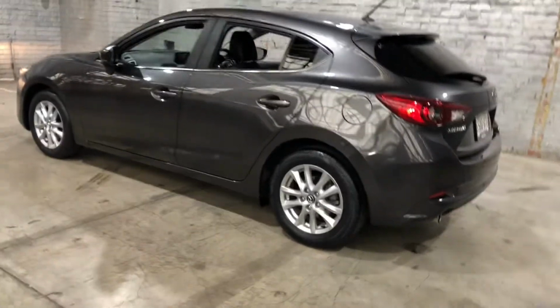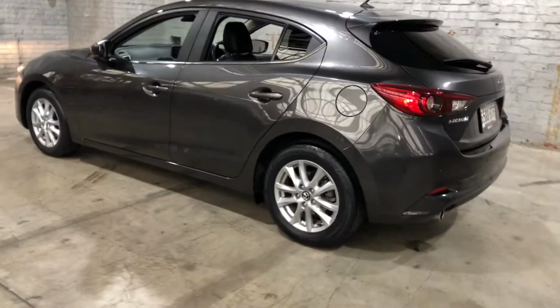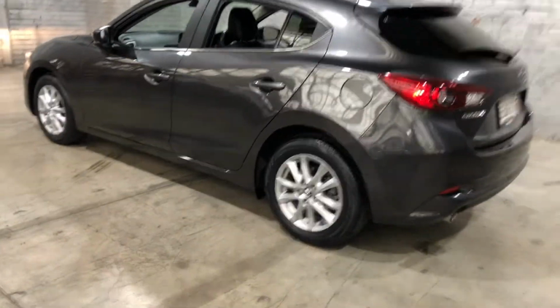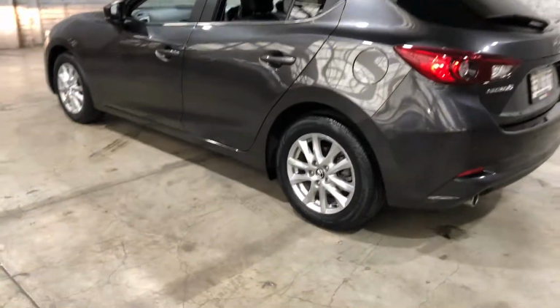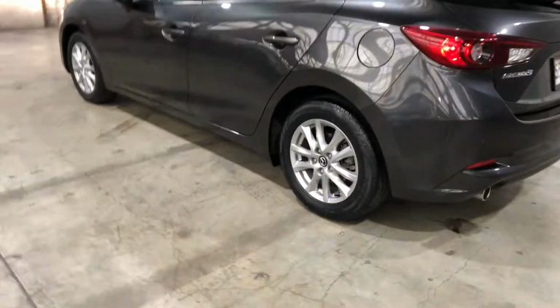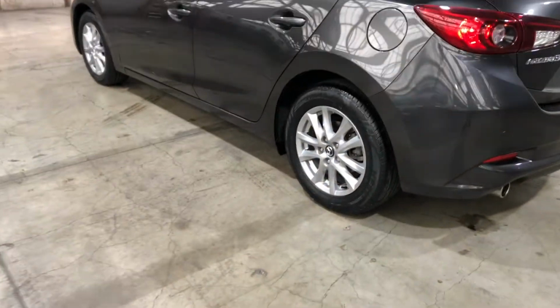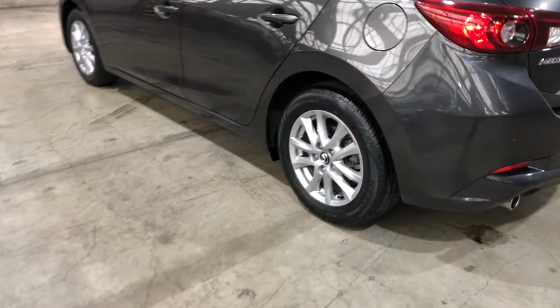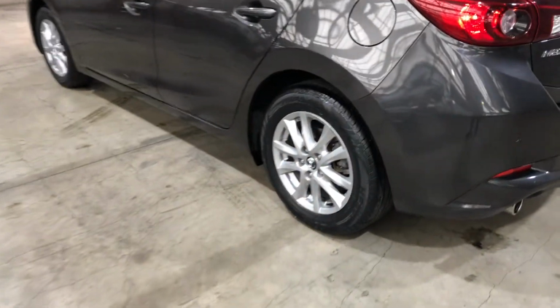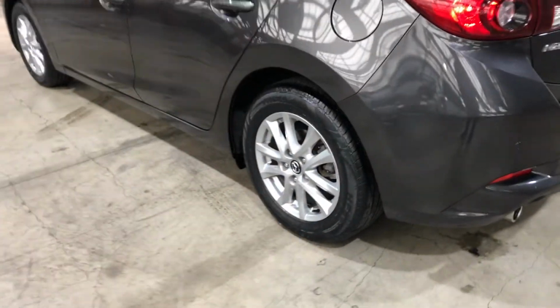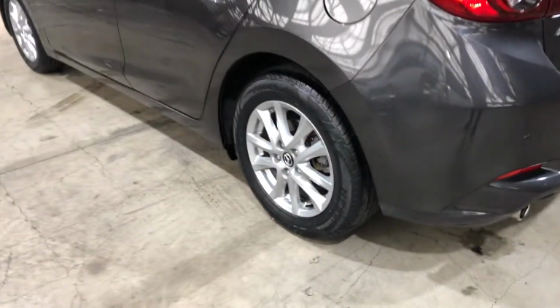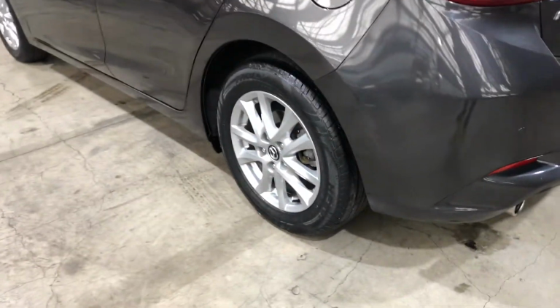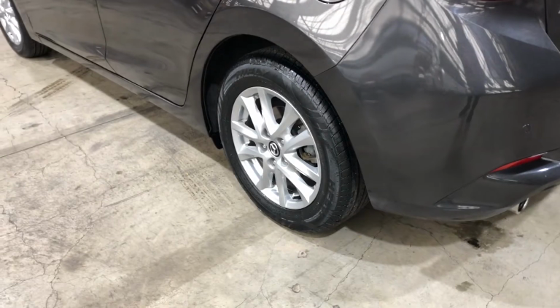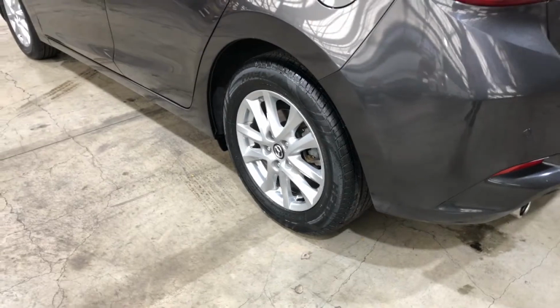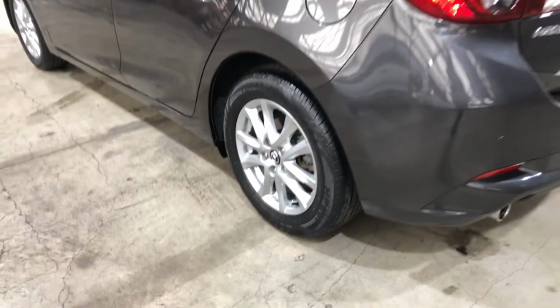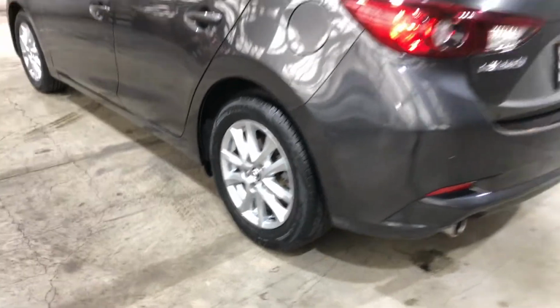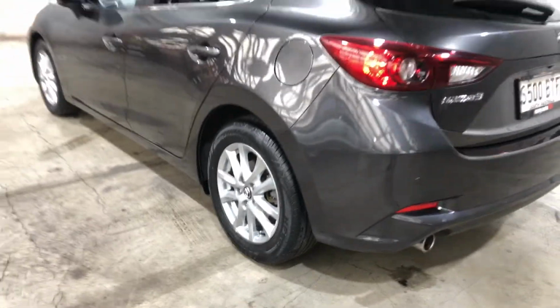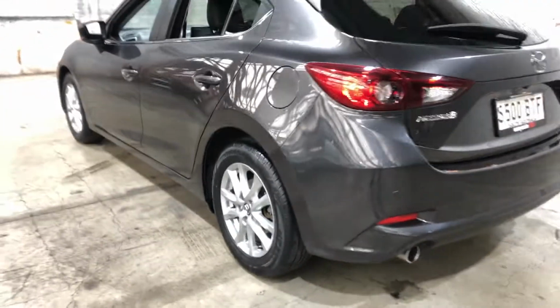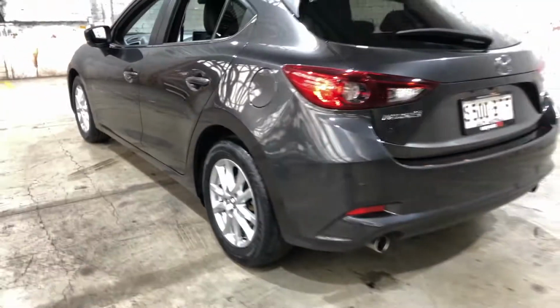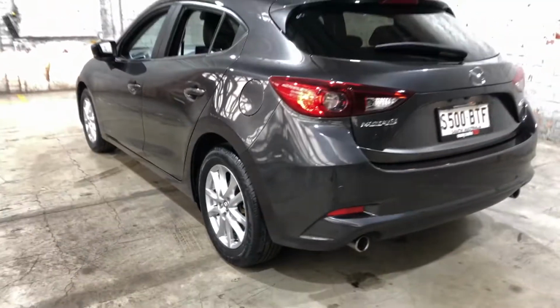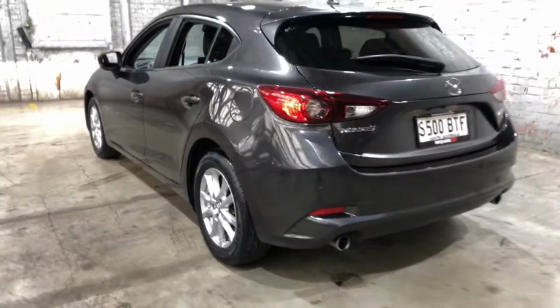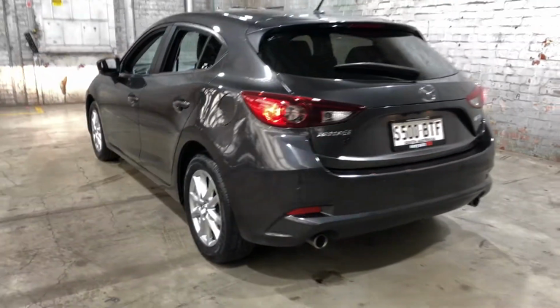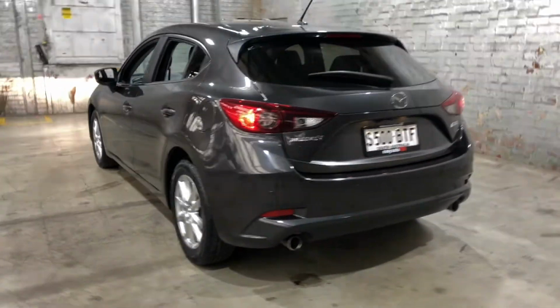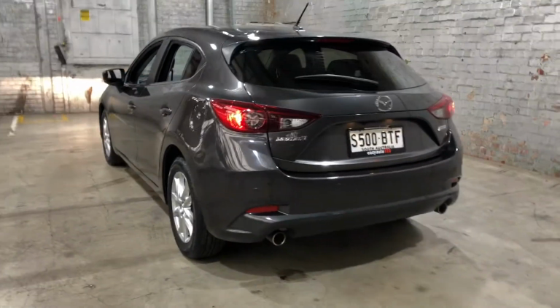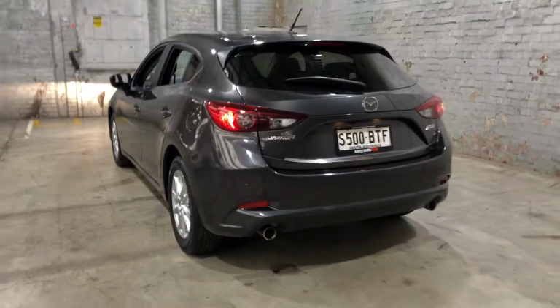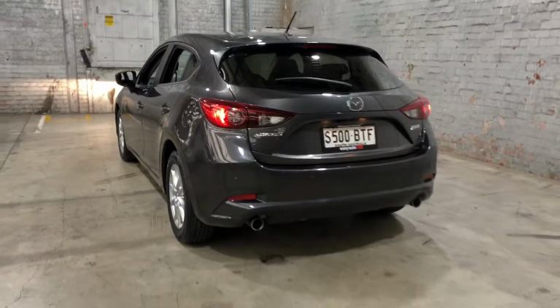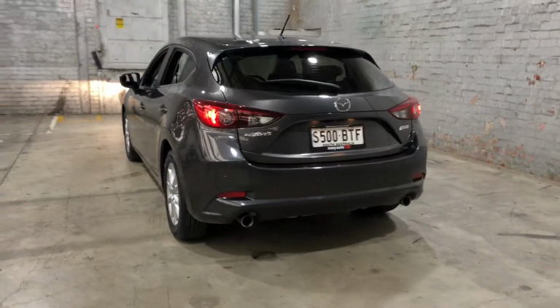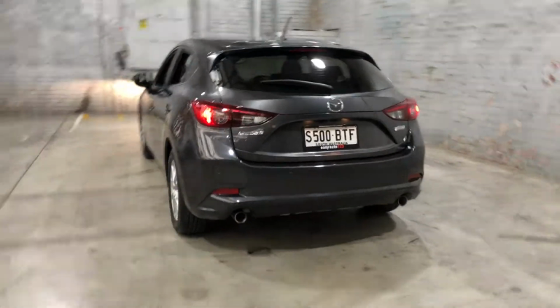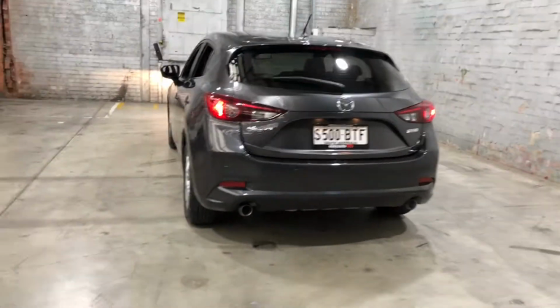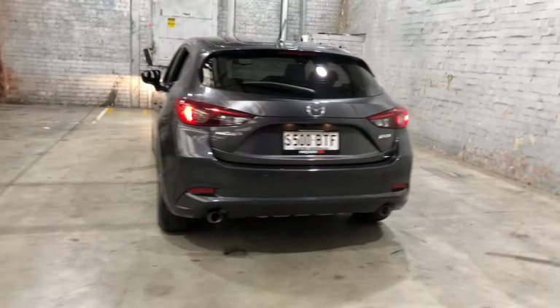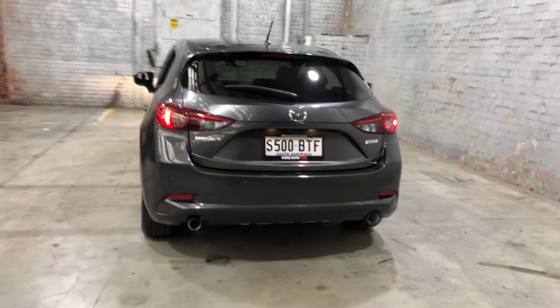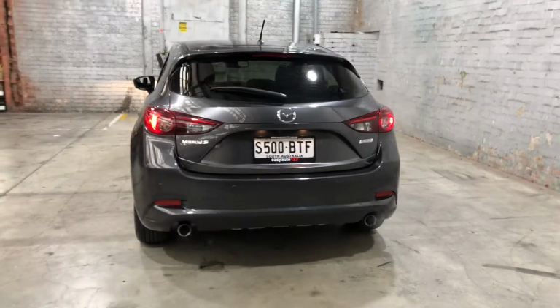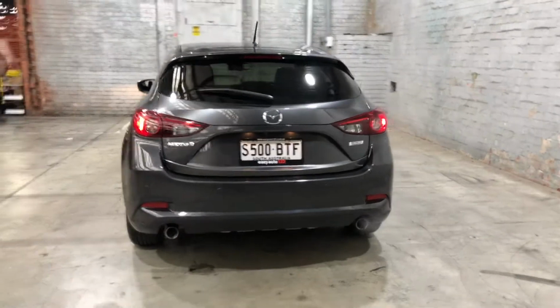As you can see, this car does come equipped with original 17-inch alloy wheels with plenty of tread on all four tyres. And as we head to the back, you can see that this car also comes with rear parking sensors.